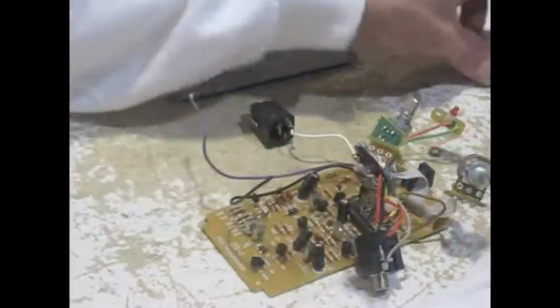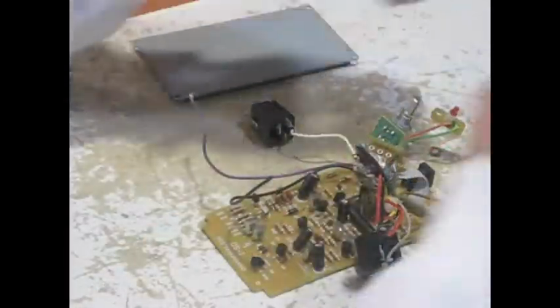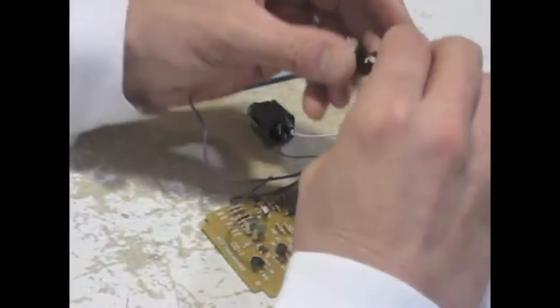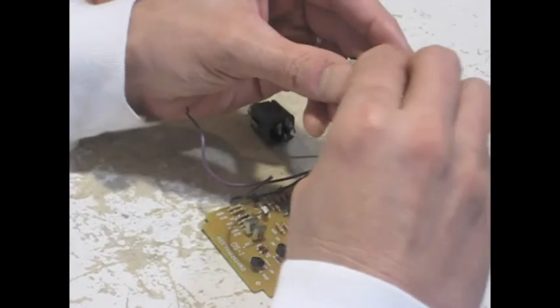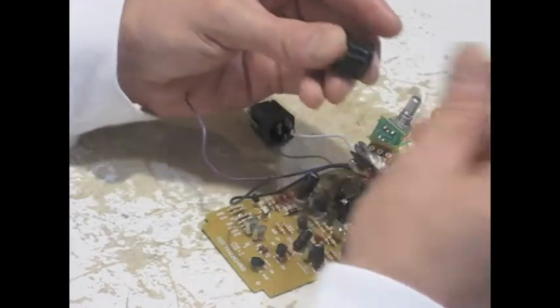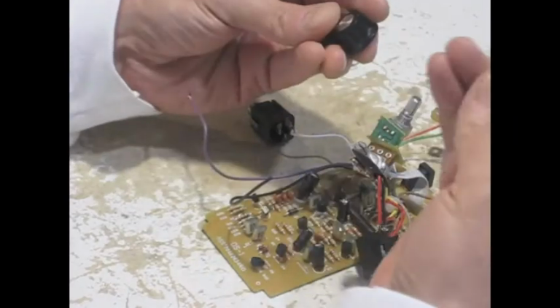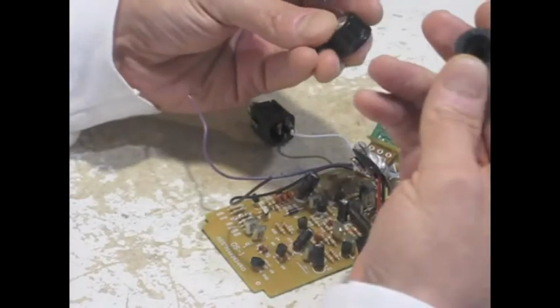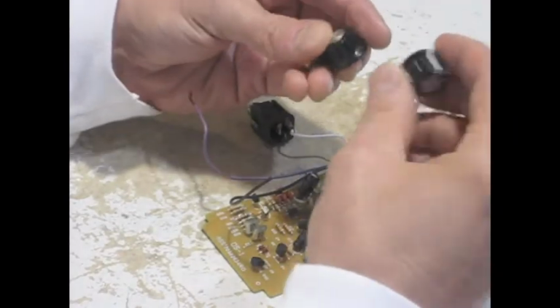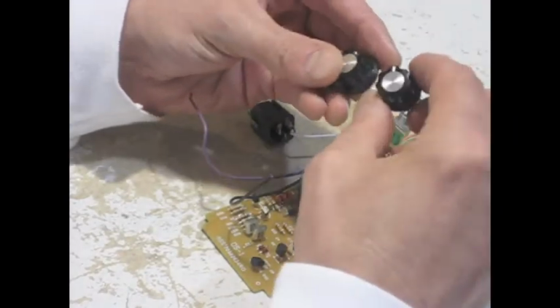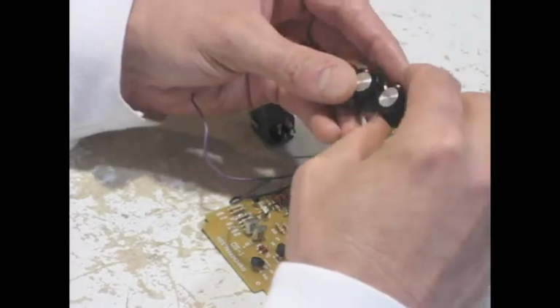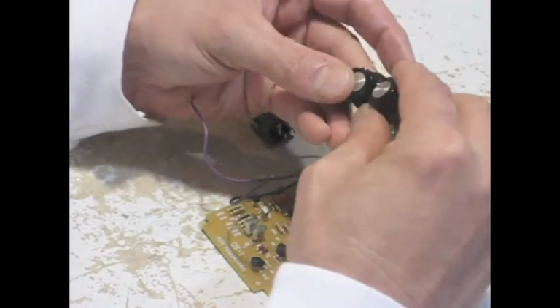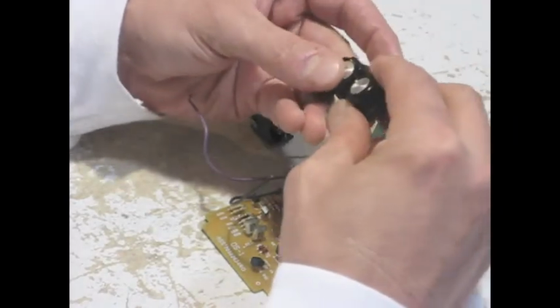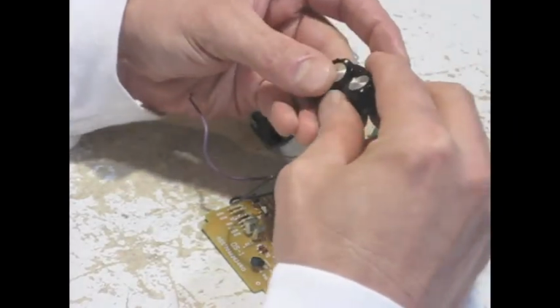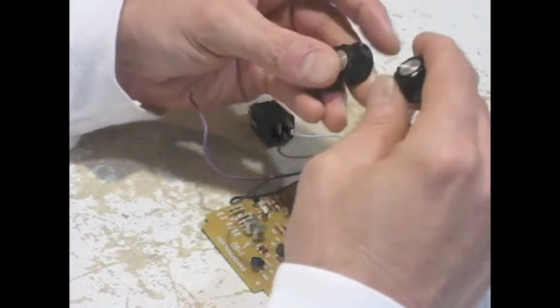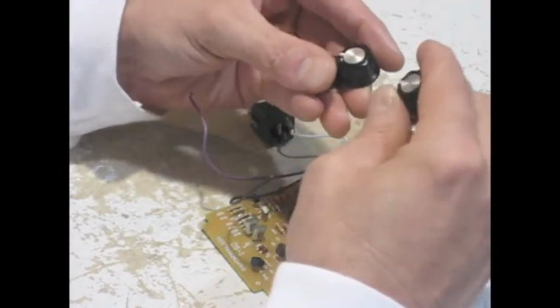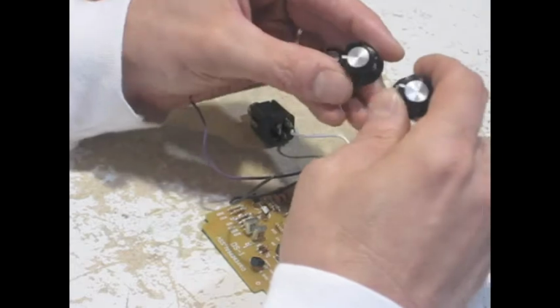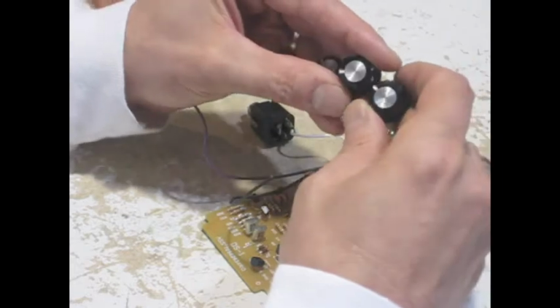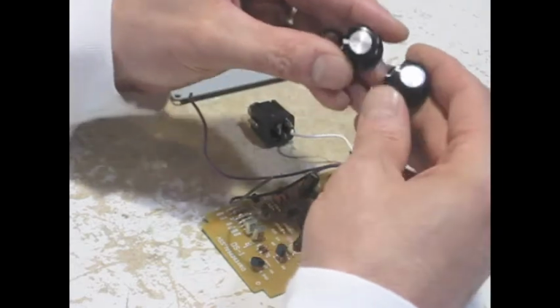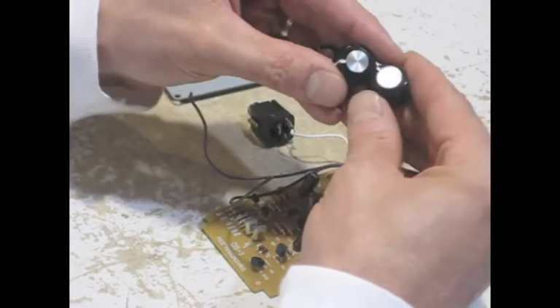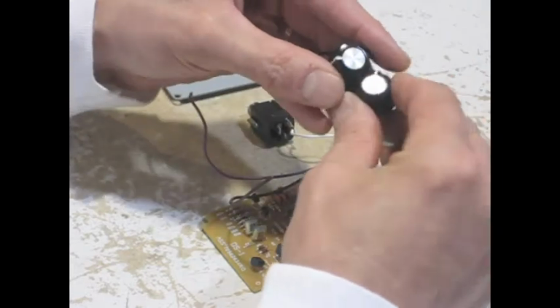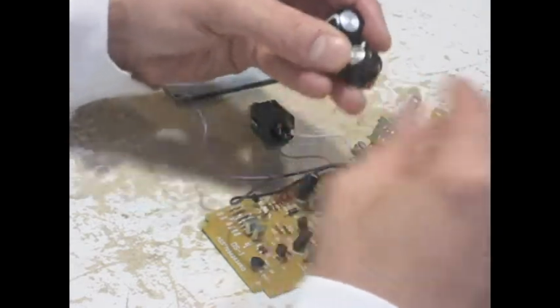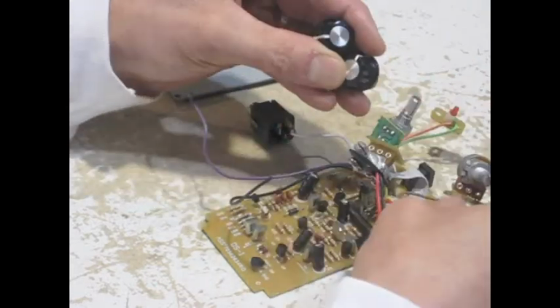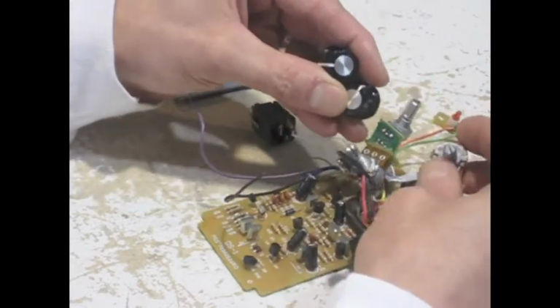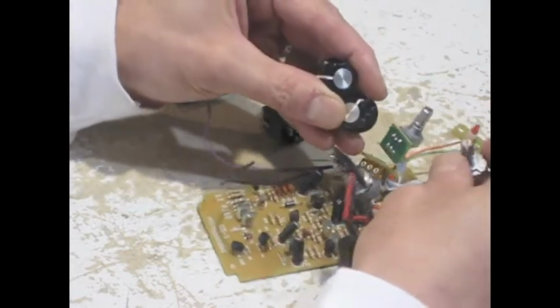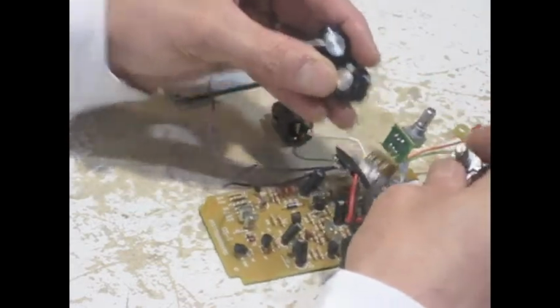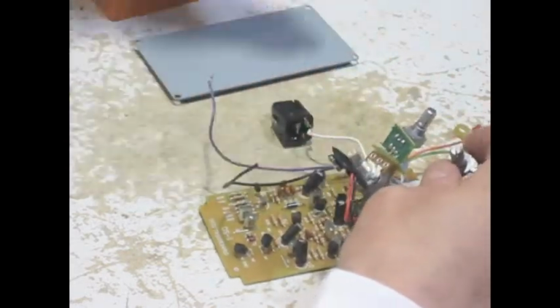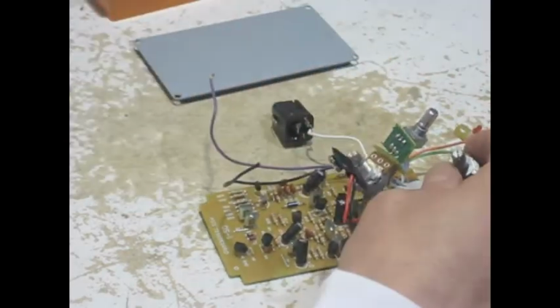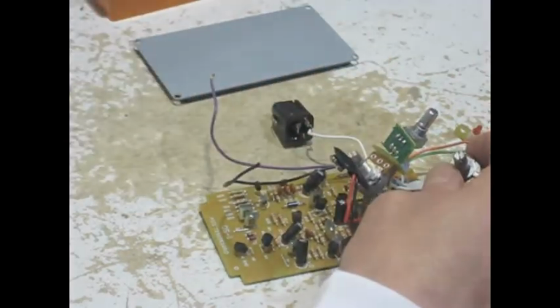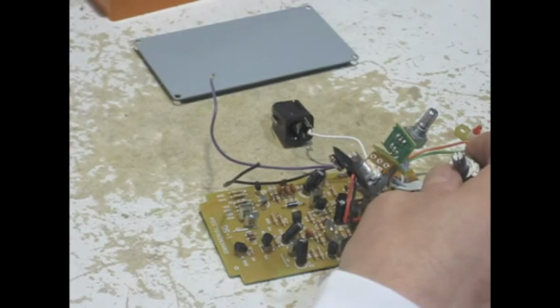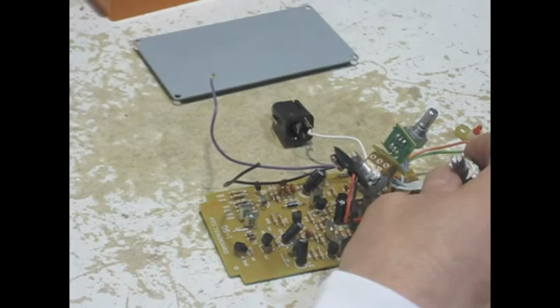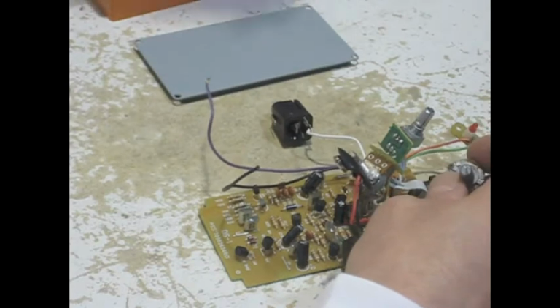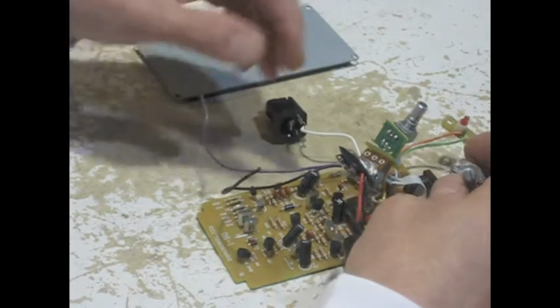So let's take a look at the knobs. Molded plastic, very simple. They're actually durable. The biggest issue is they get lost — they easily fall off. You see a lot of pedals with missing knobs.